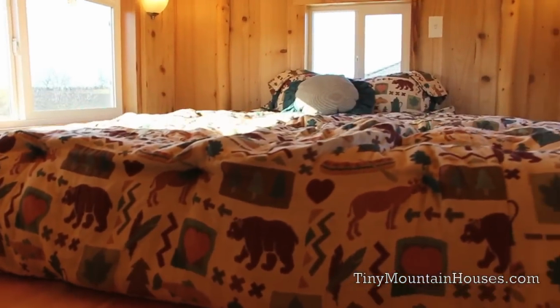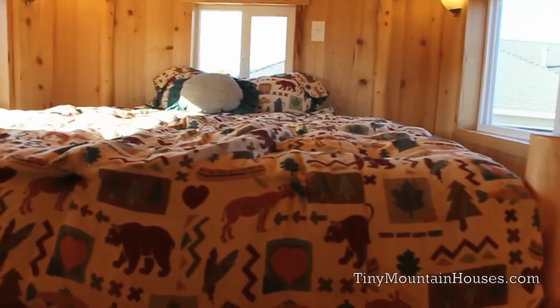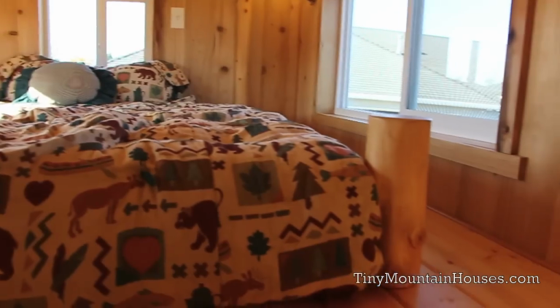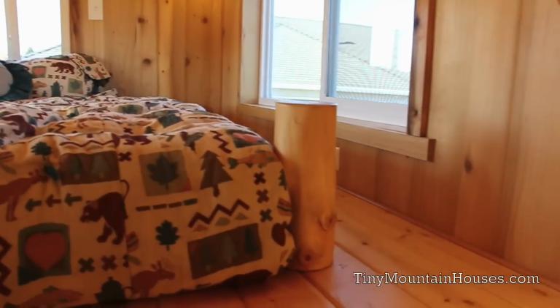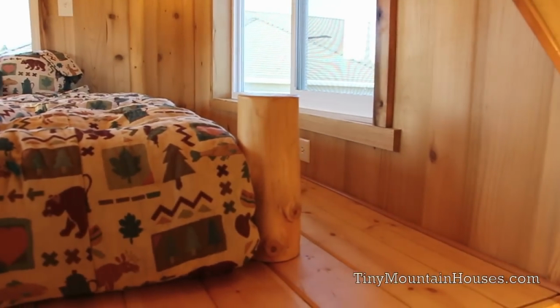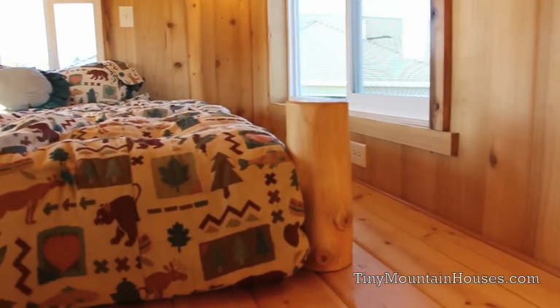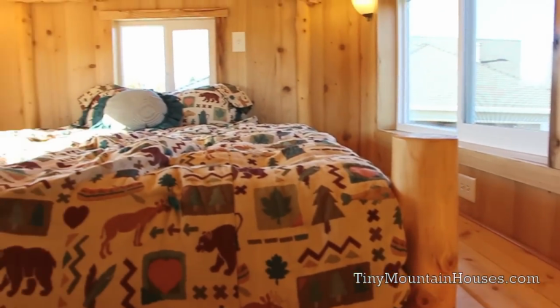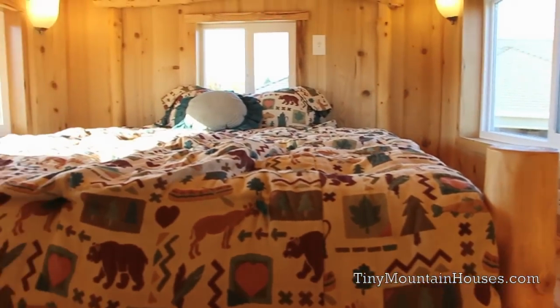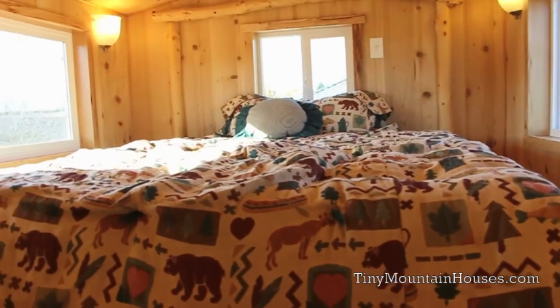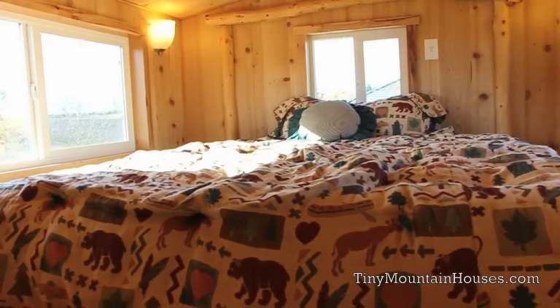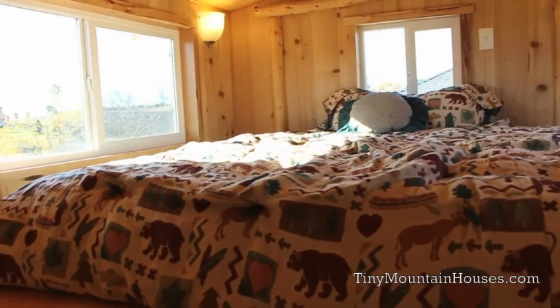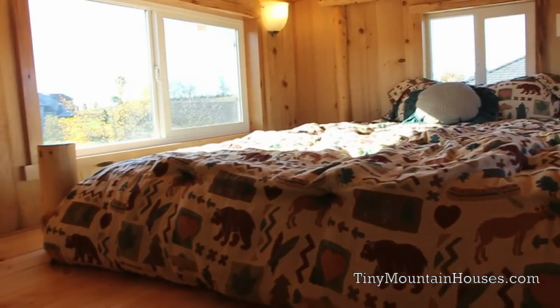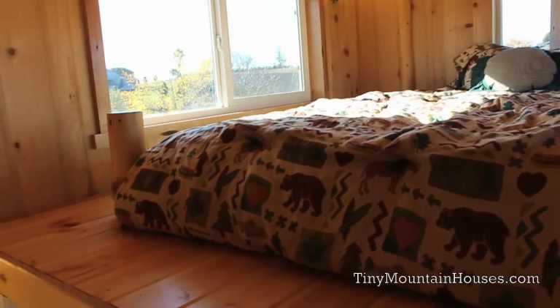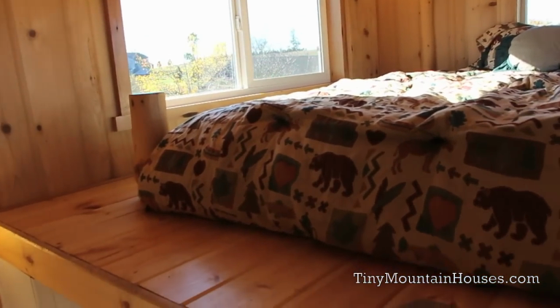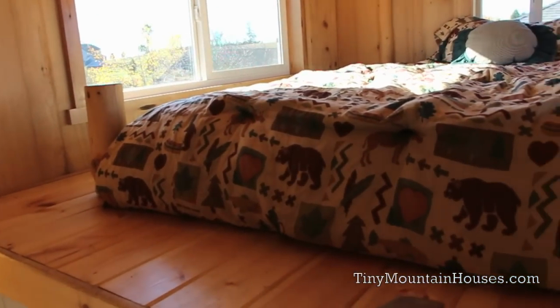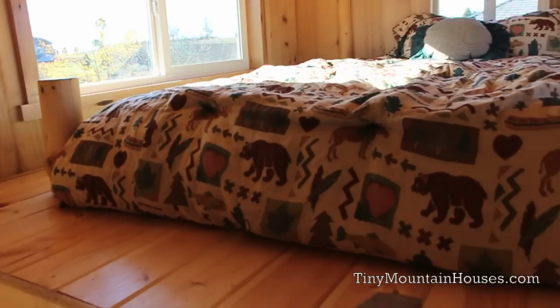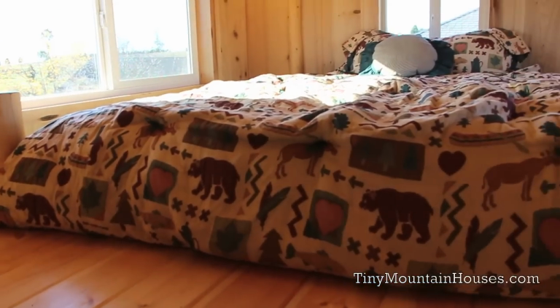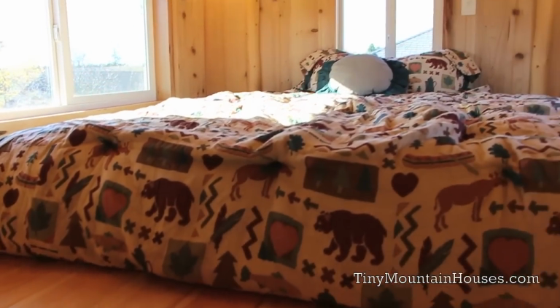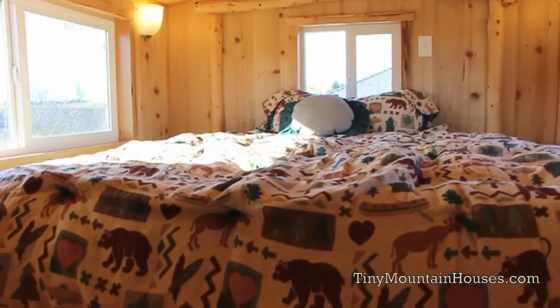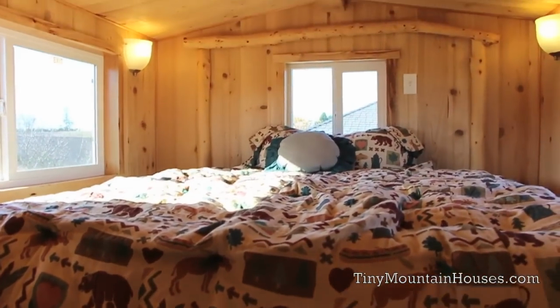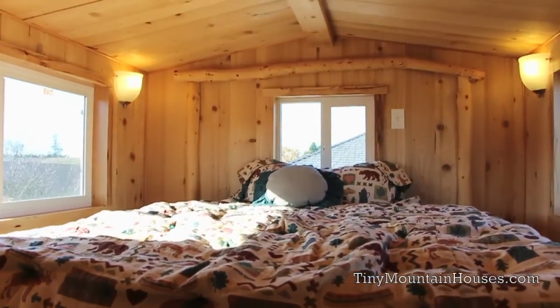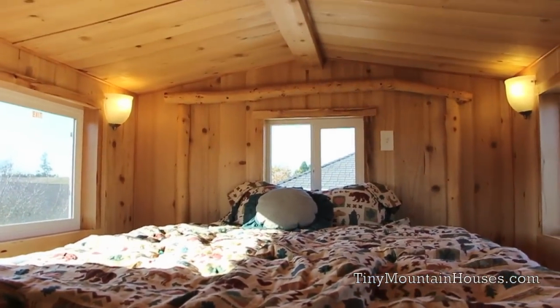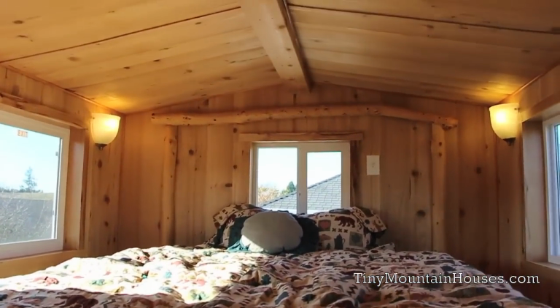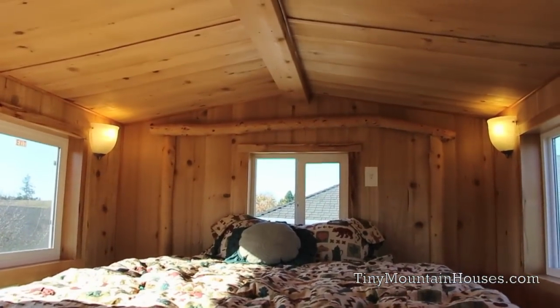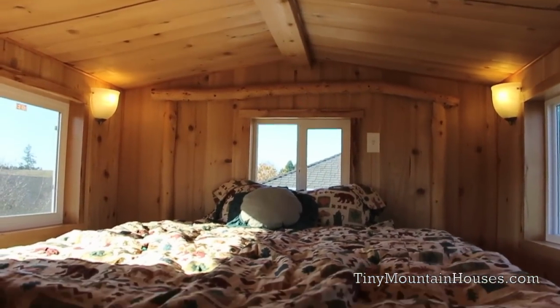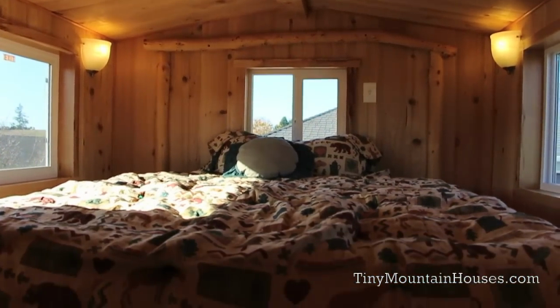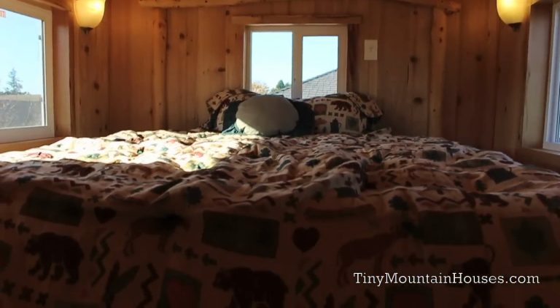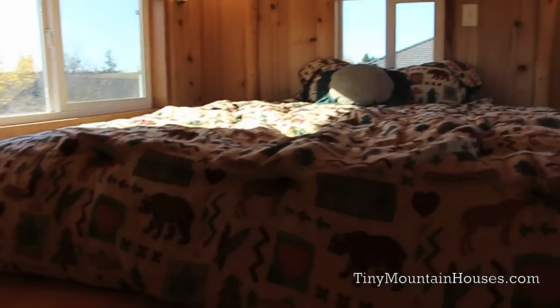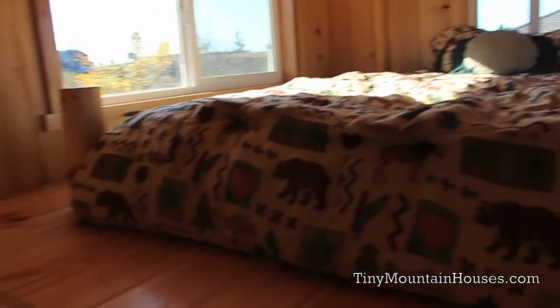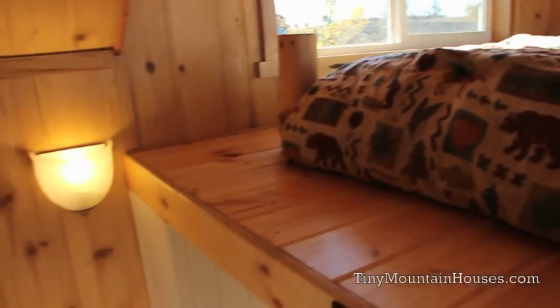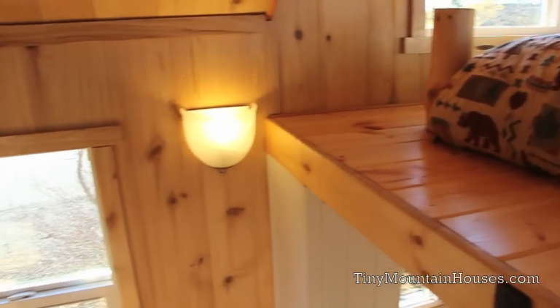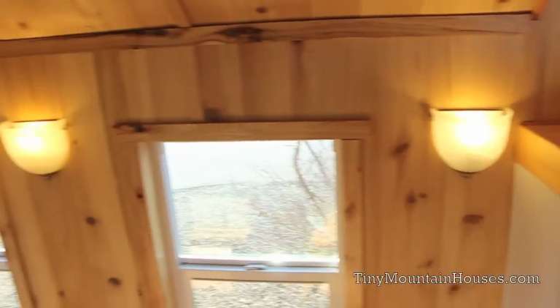Up here in the loft, it's large enough to fit a California king size mattress. It currently has a queen size mattress, and as you can see there's plenty of room to move around. You've got 48 inches of headroom in here so you don't have to worry about bumping your head.